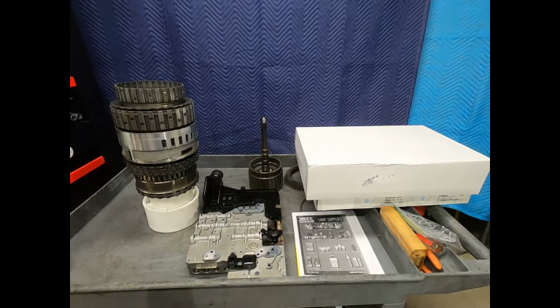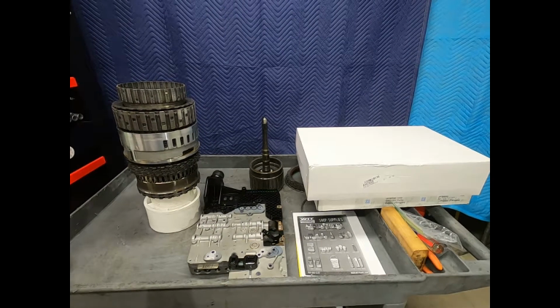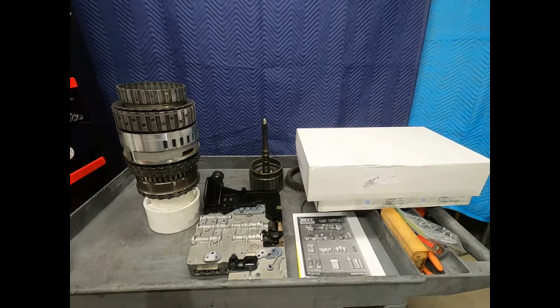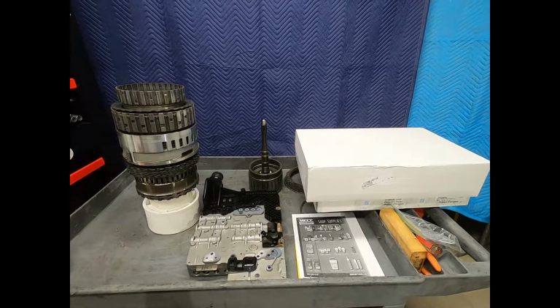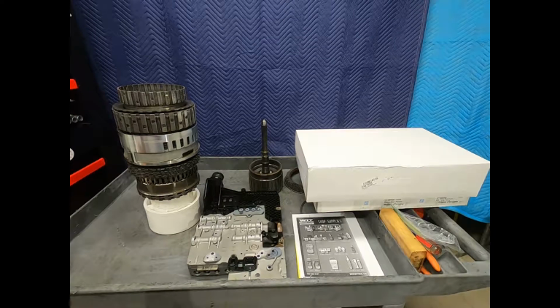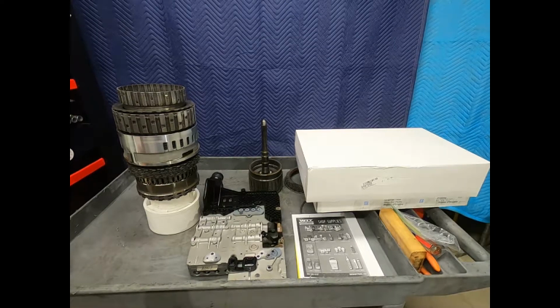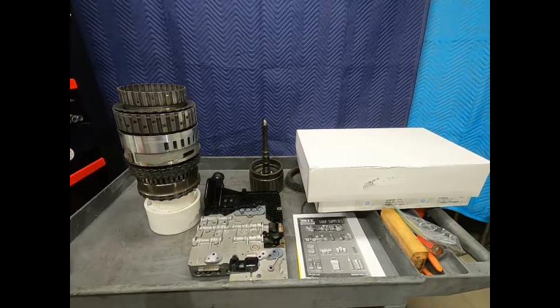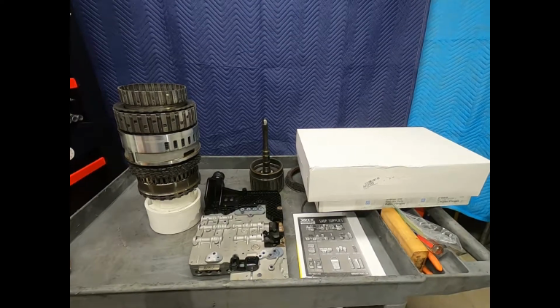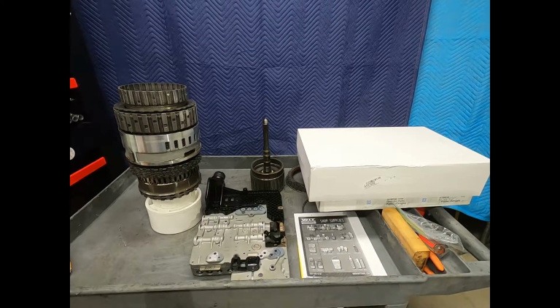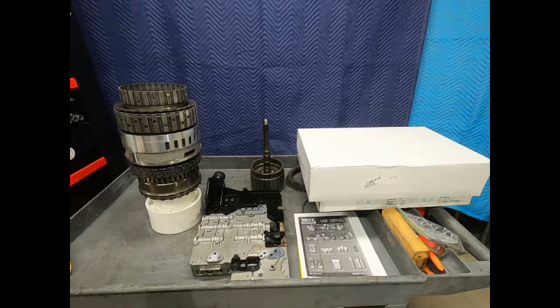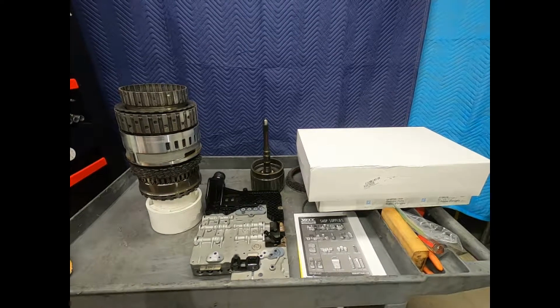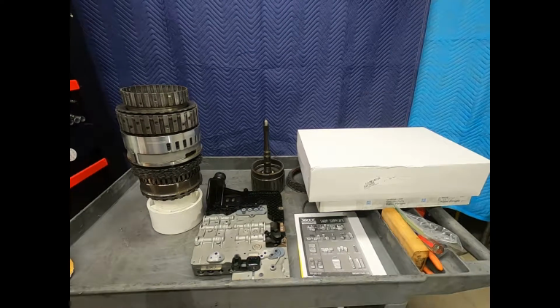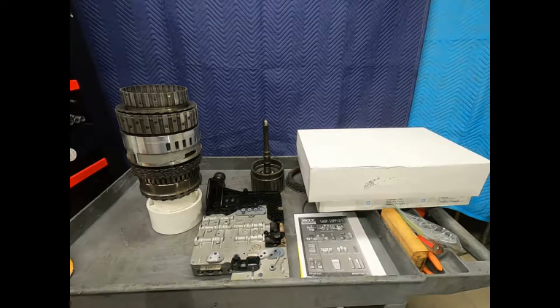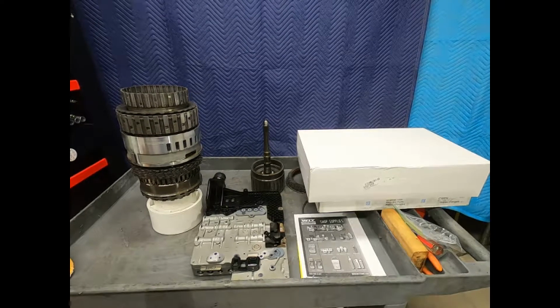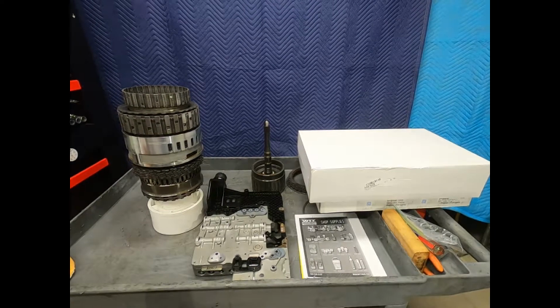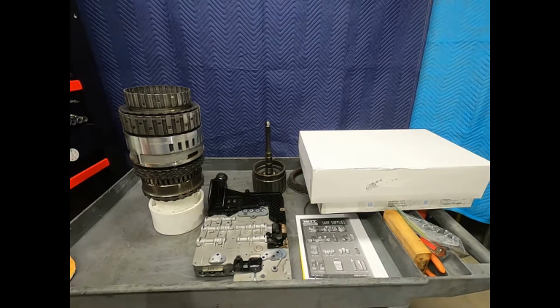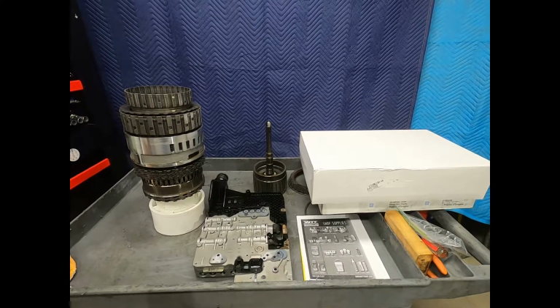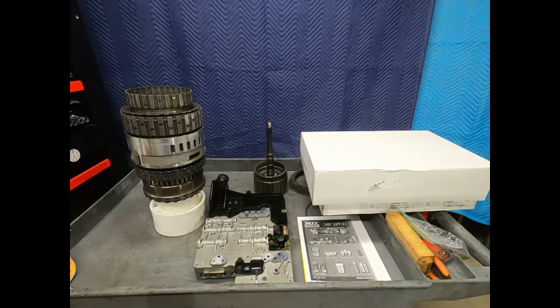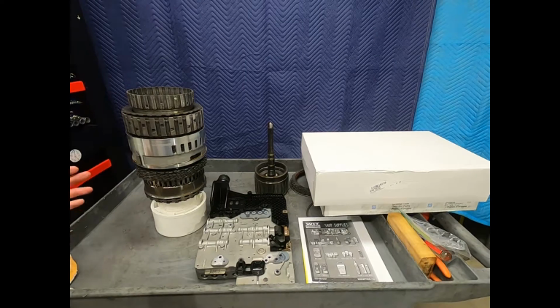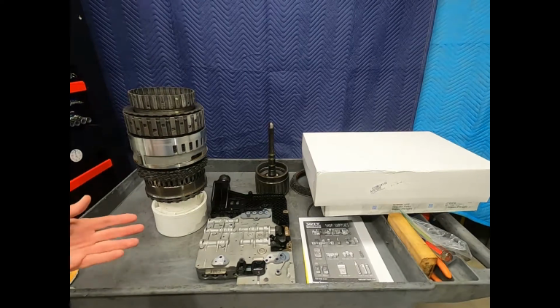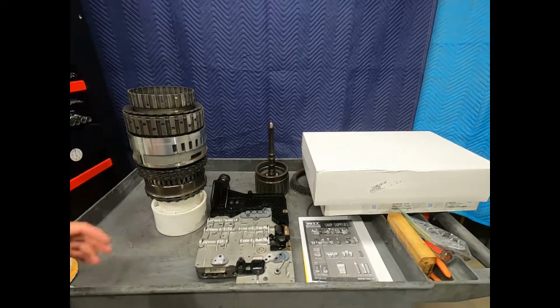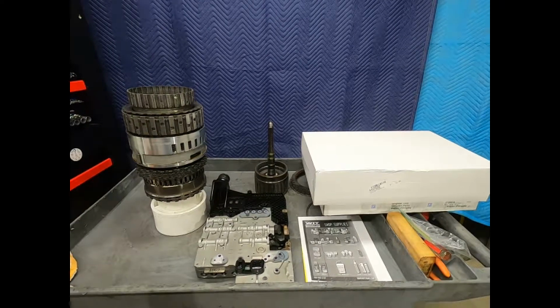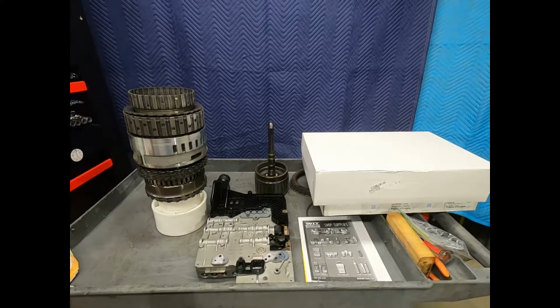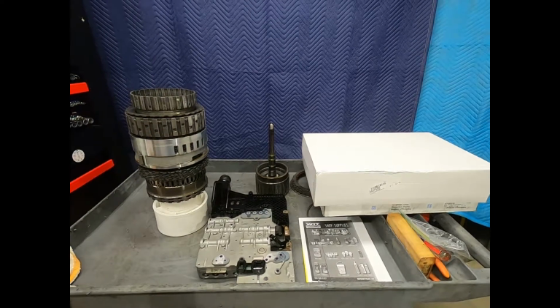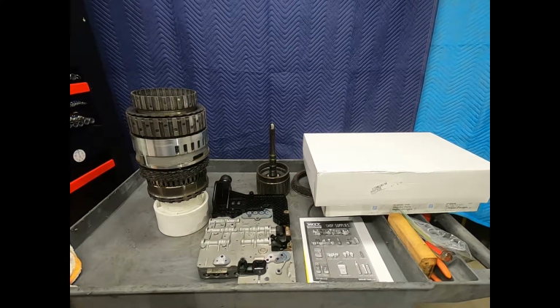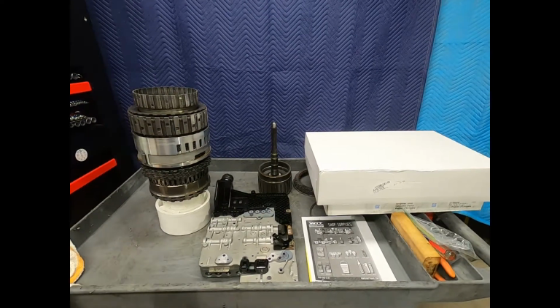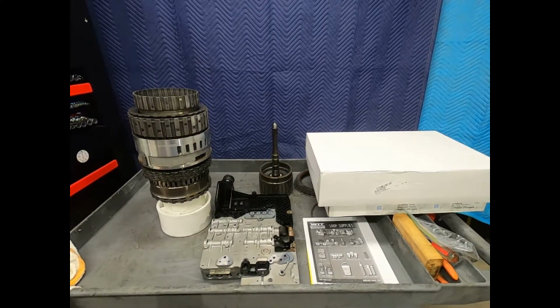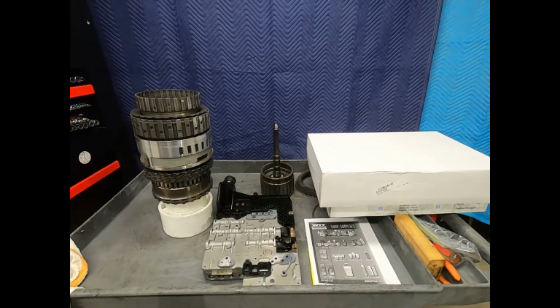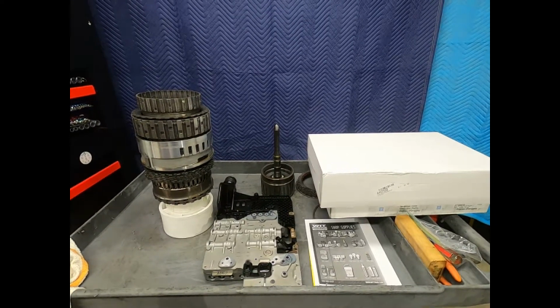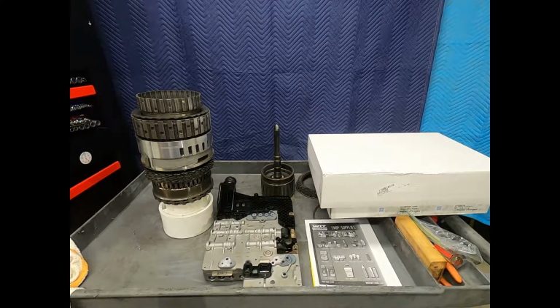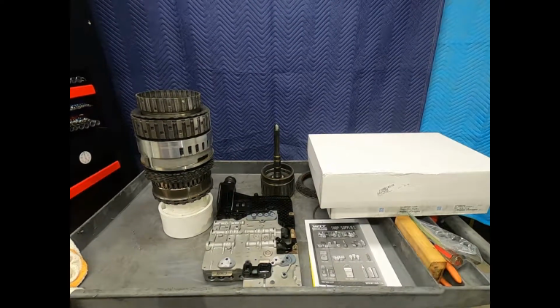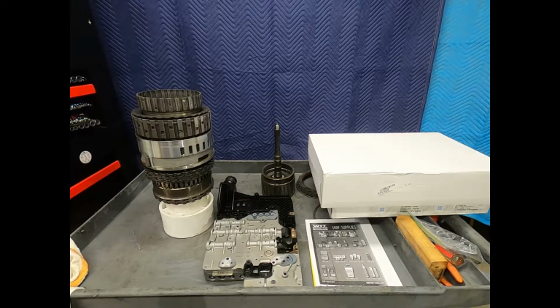Here we have a BMW 550i 2007, and this is the inside of its transmission, which is the ZF 6HP26.